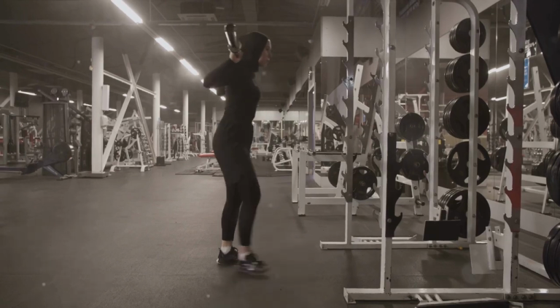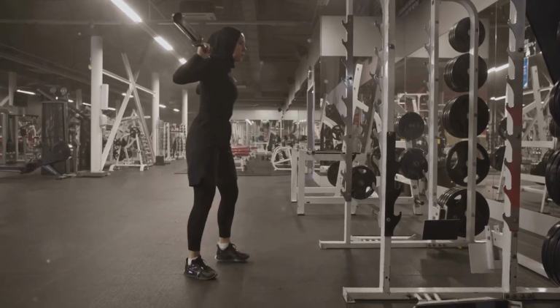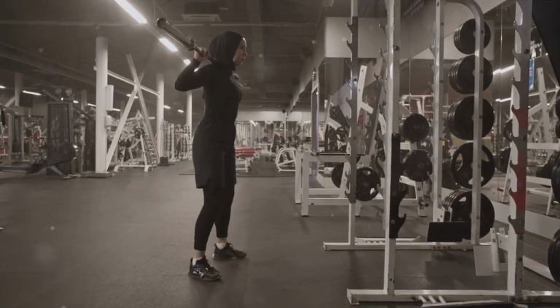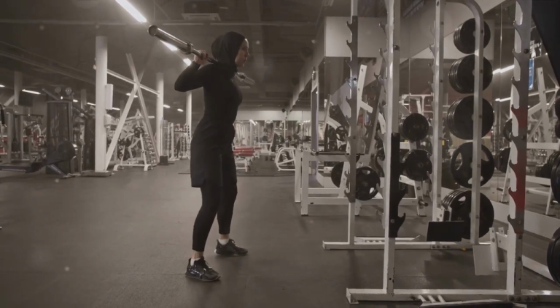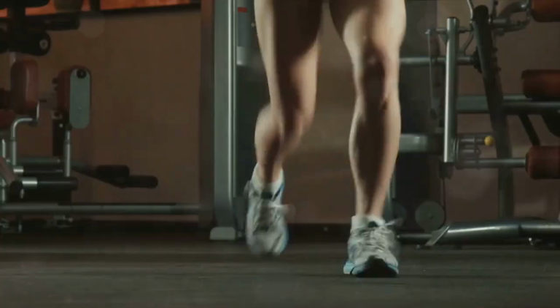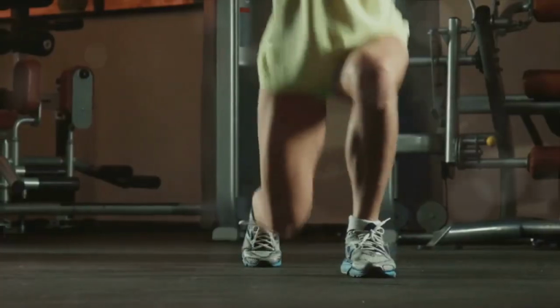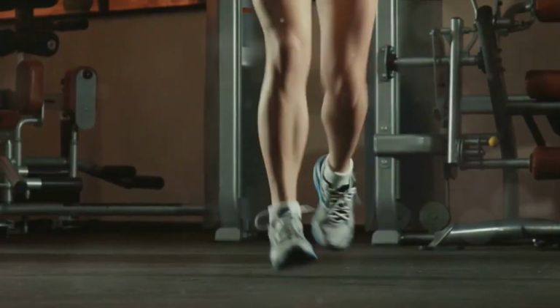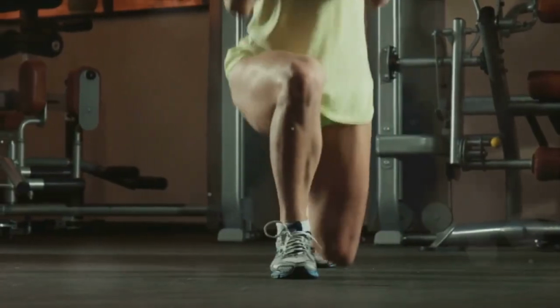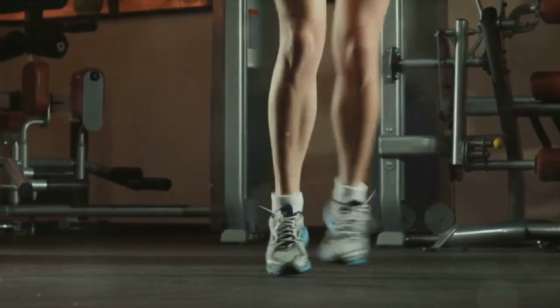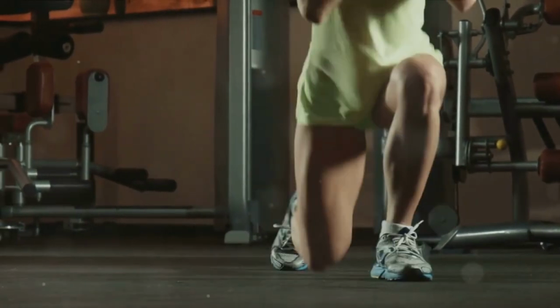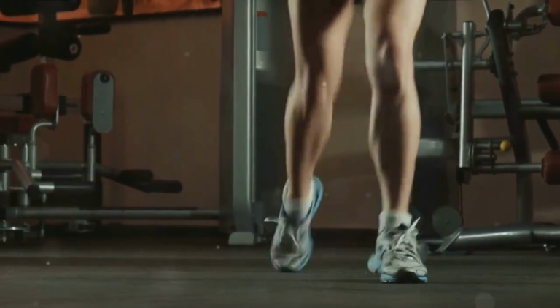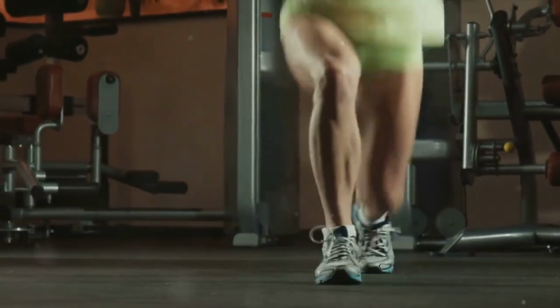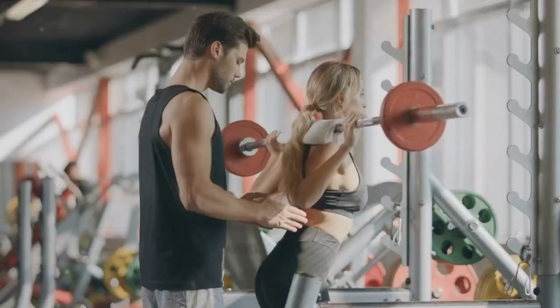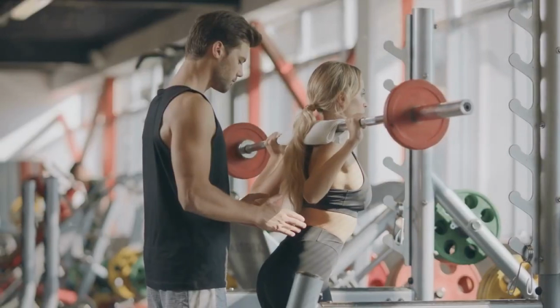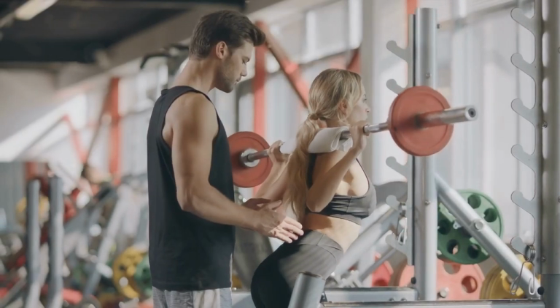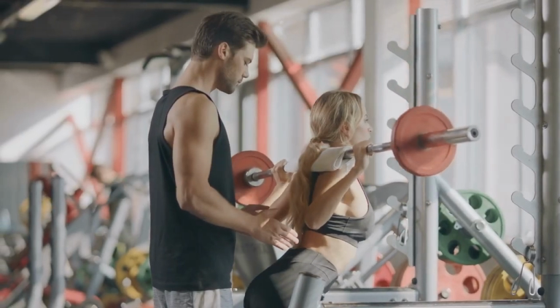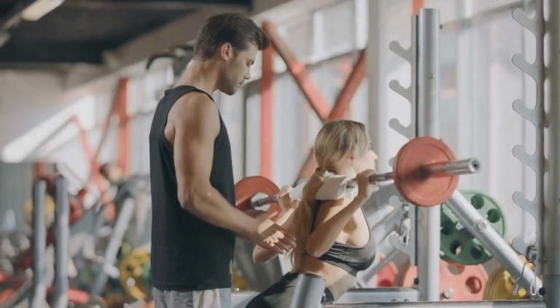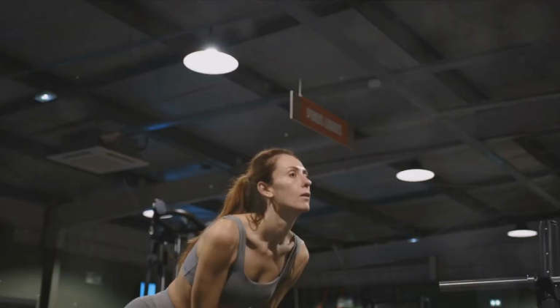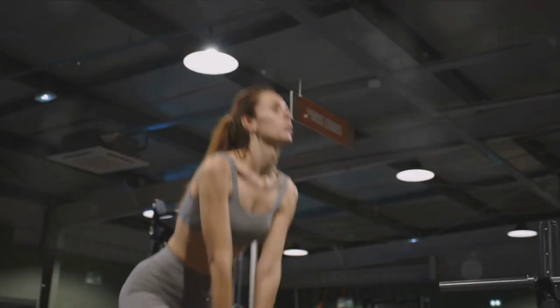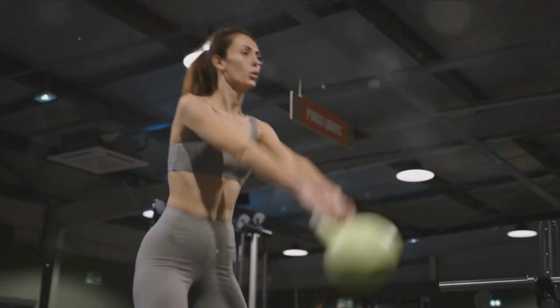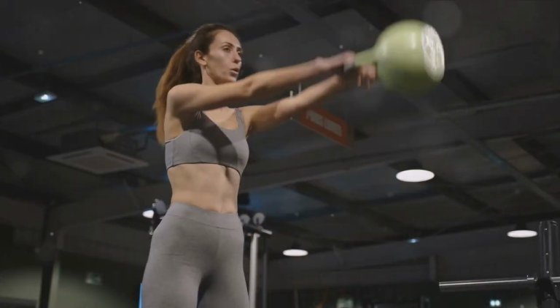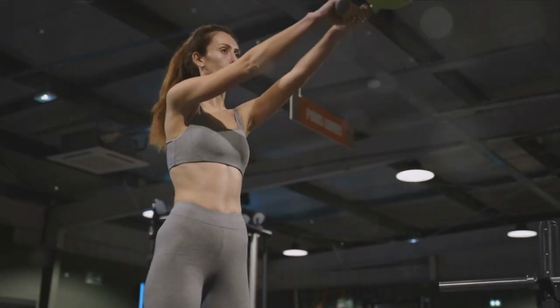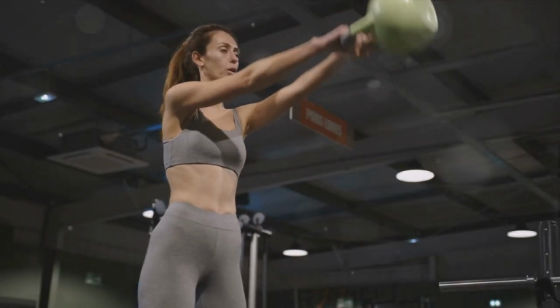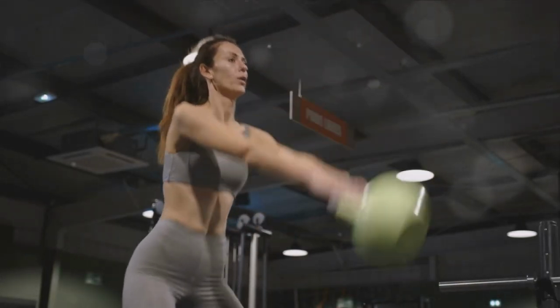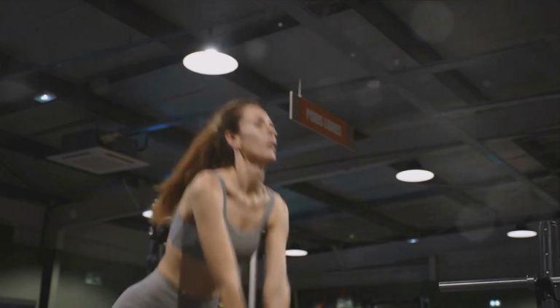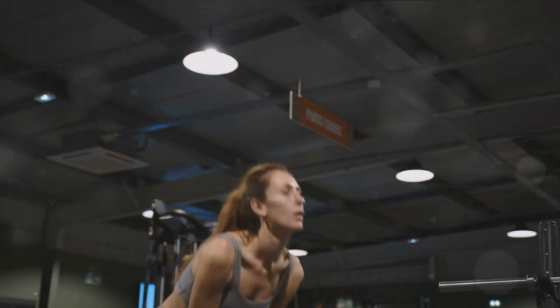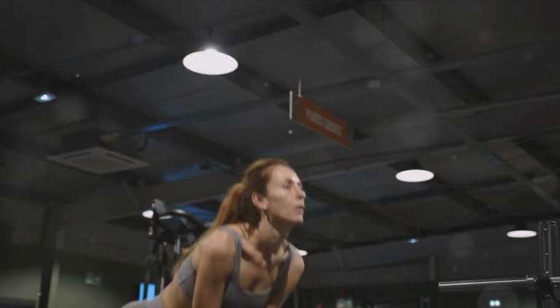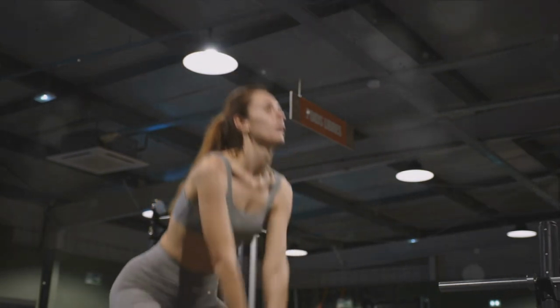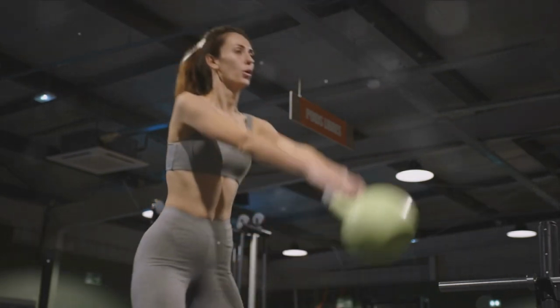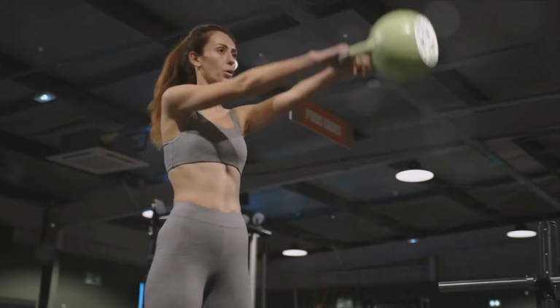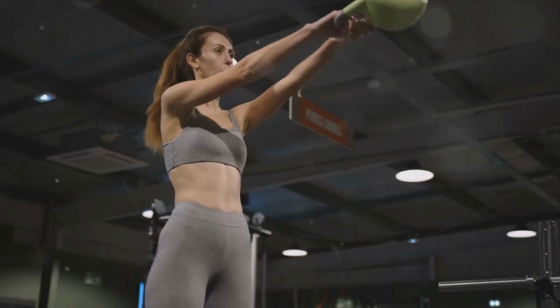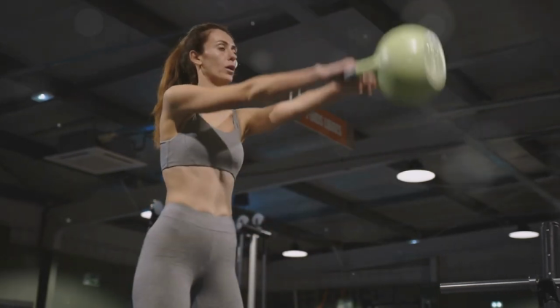Go down until your thighs are parallel to the ground, or as far as your flexibility allows. Then push through your heels to return to the starting position. Keep your chest up, back straight, and remember to push through your heels on your way up. Aim for 10 to 15 repetitions.